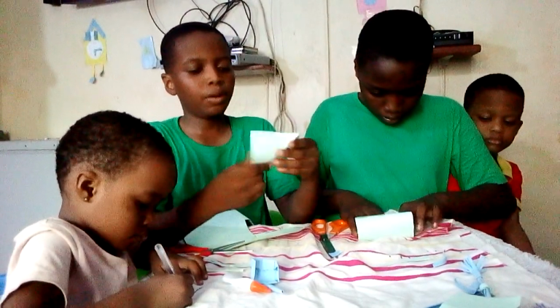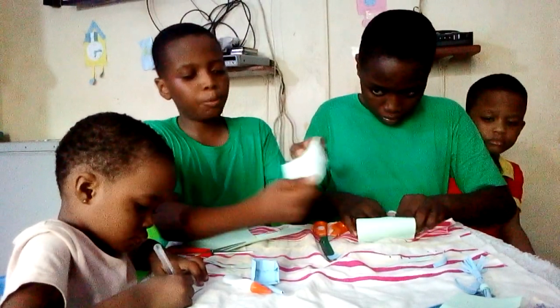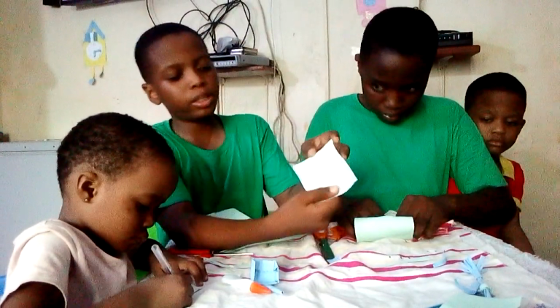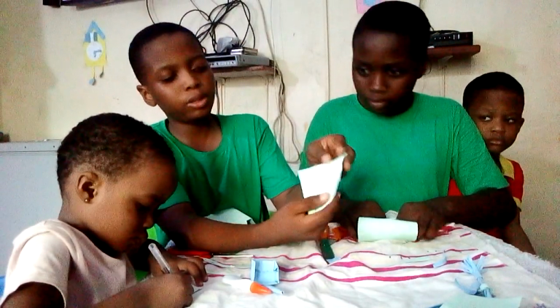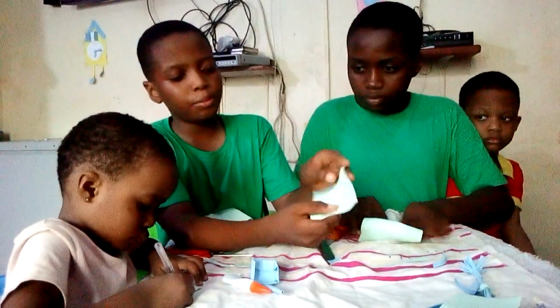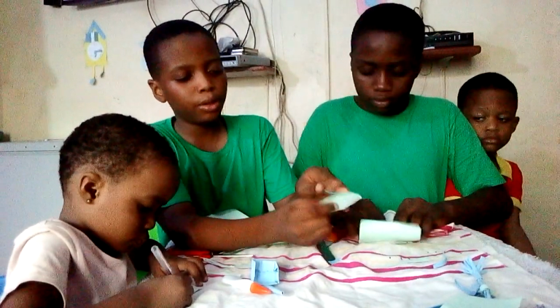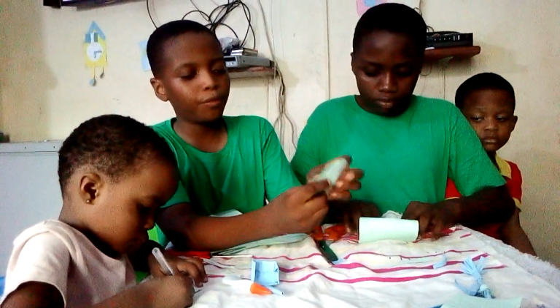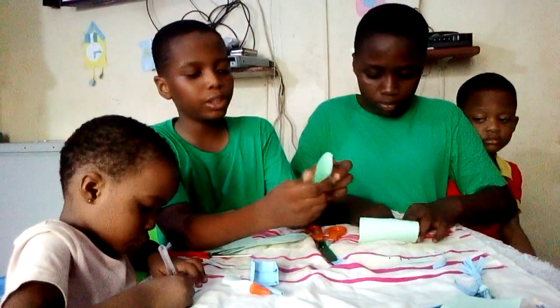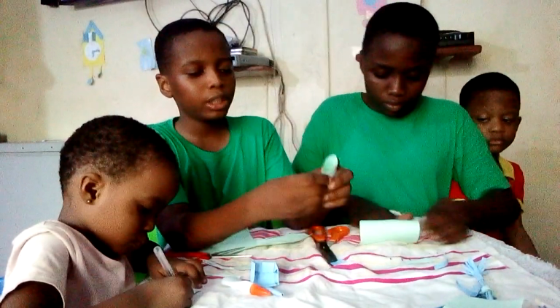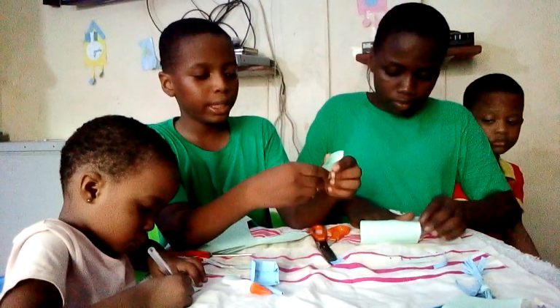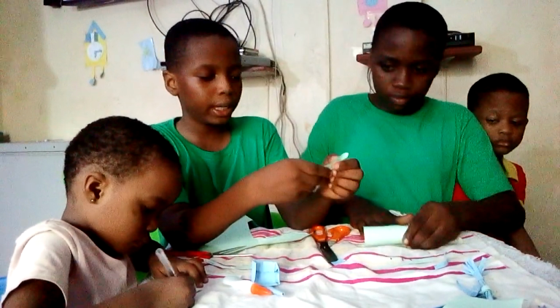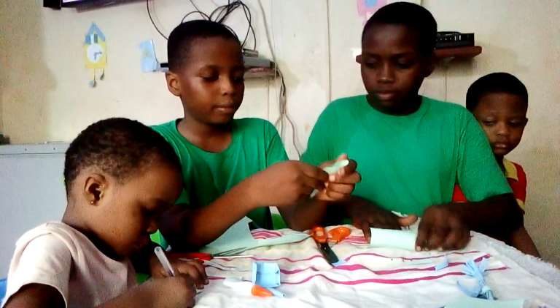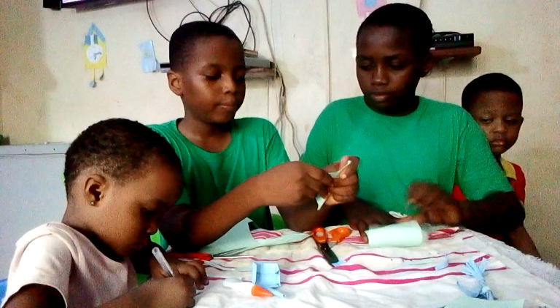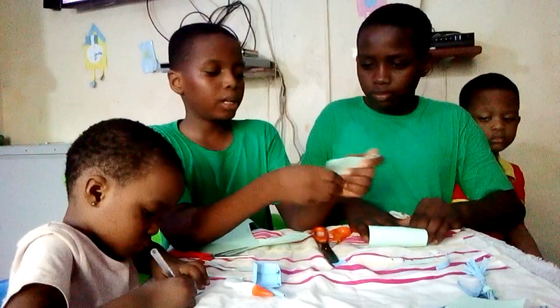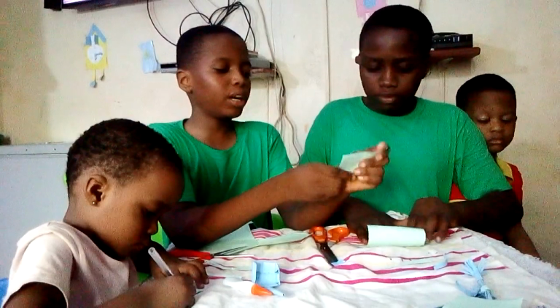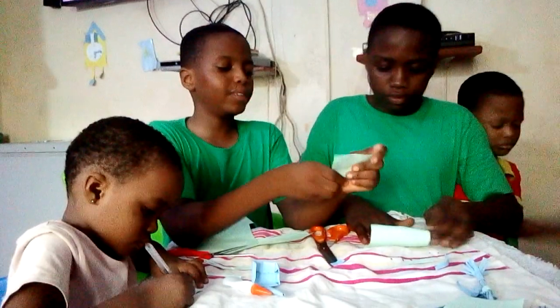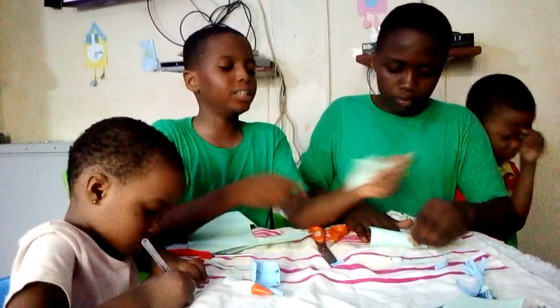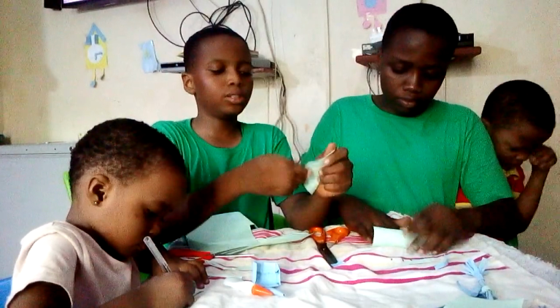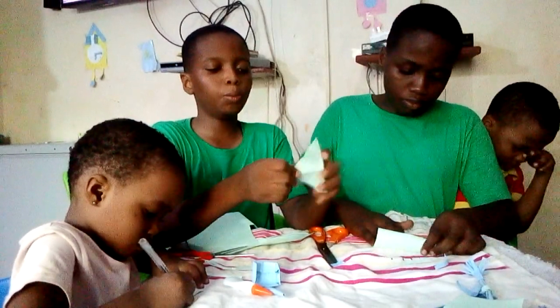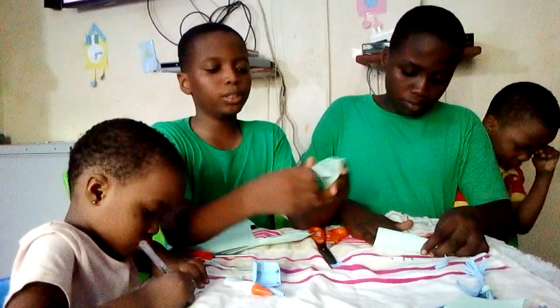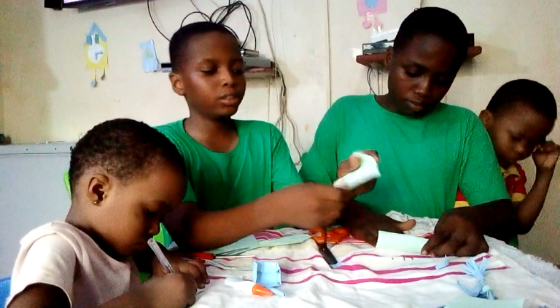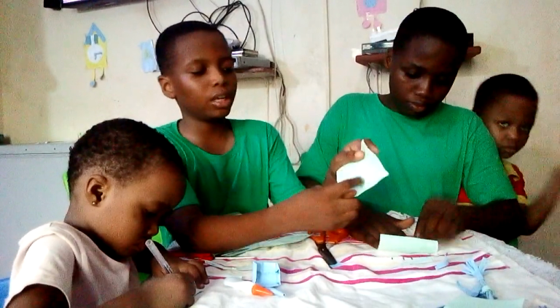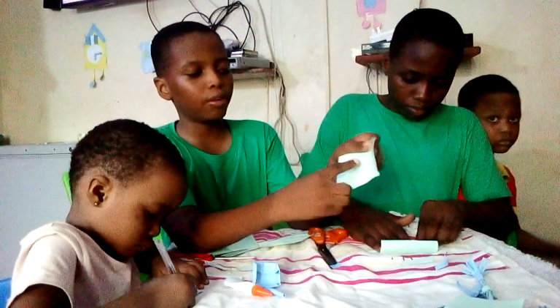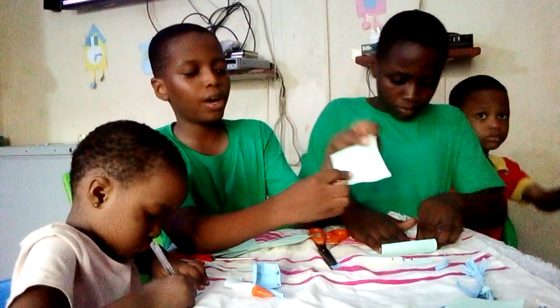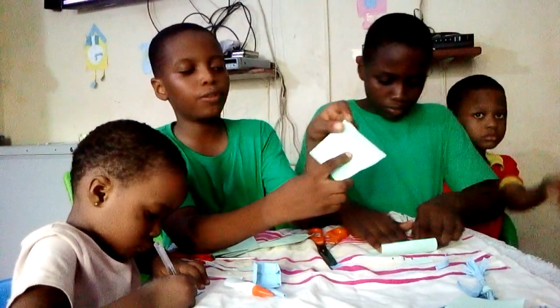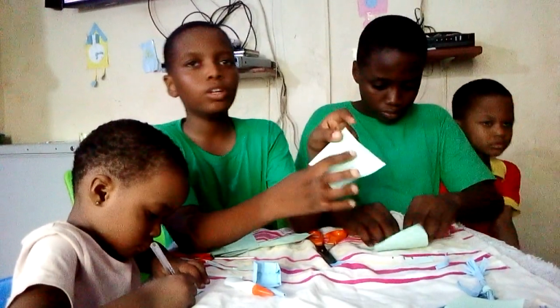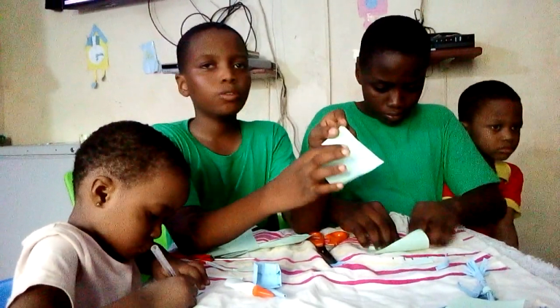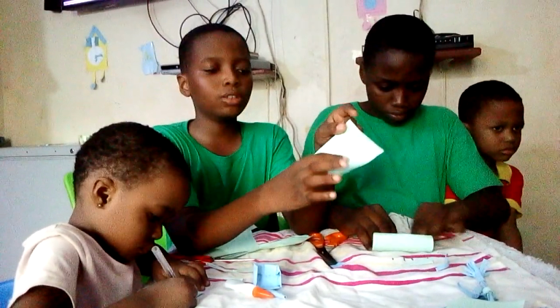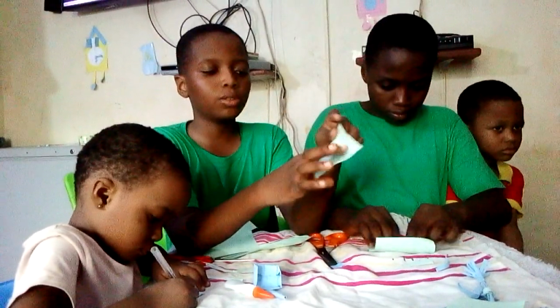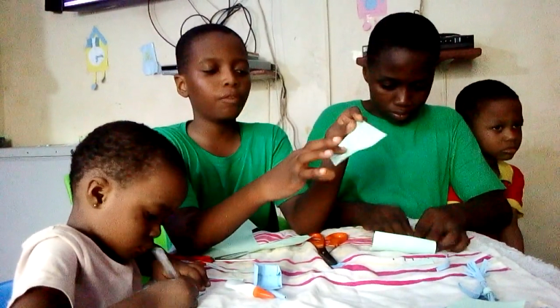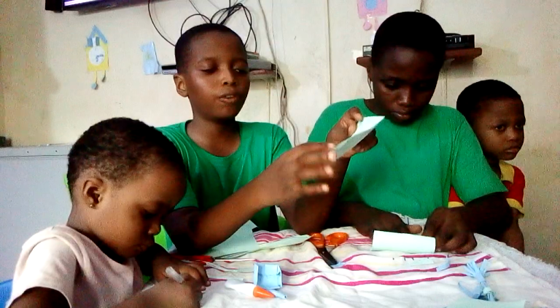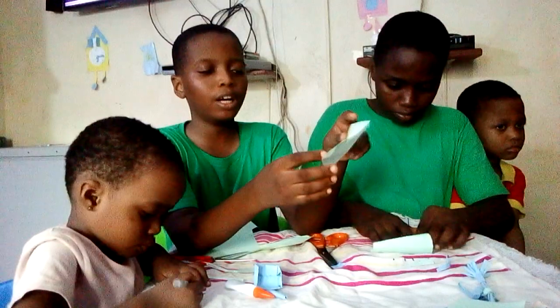Then when you open it, the line will be in the middle. Then you fold it again. Then after you have done that, you open it. You see that you have four lines — one, two, three, four lines.